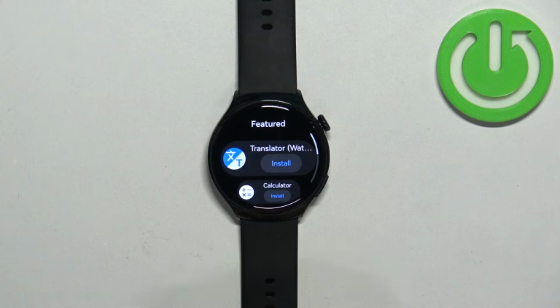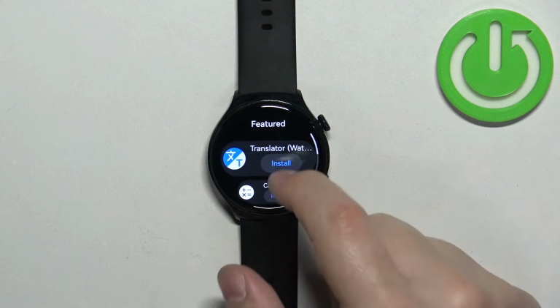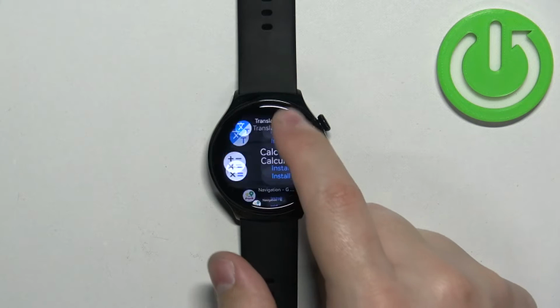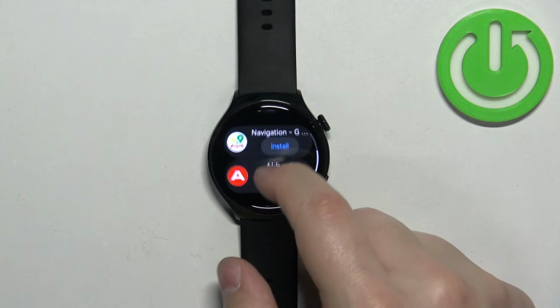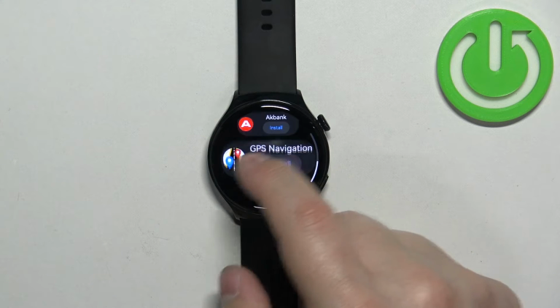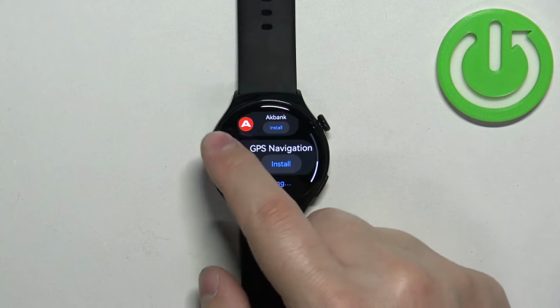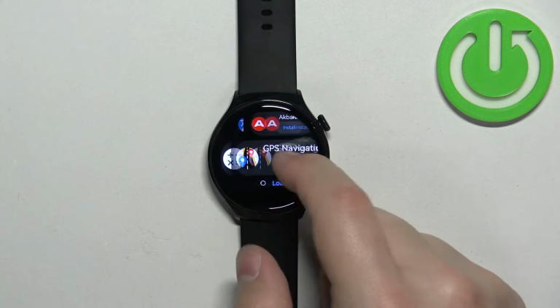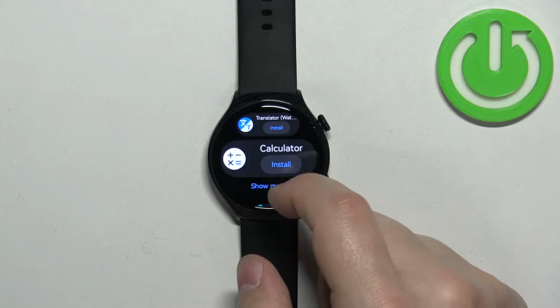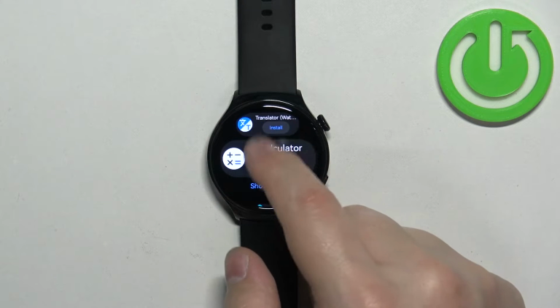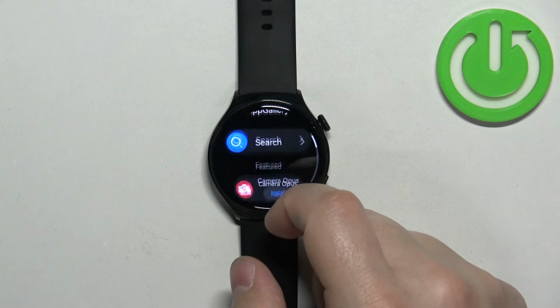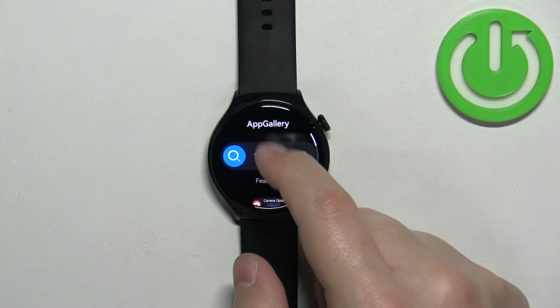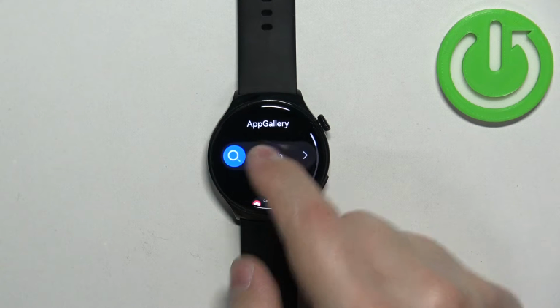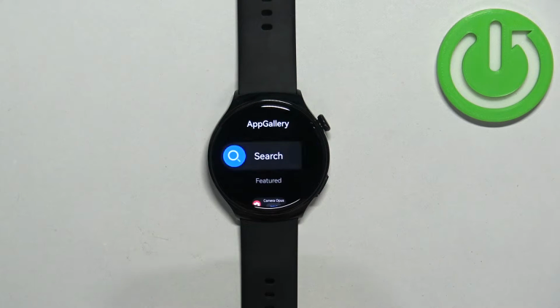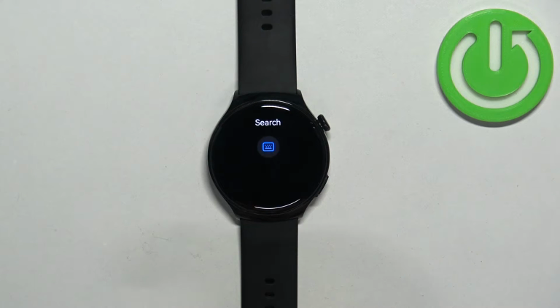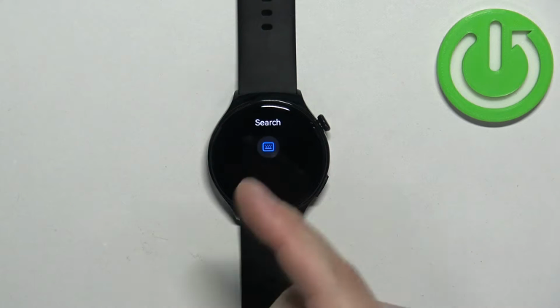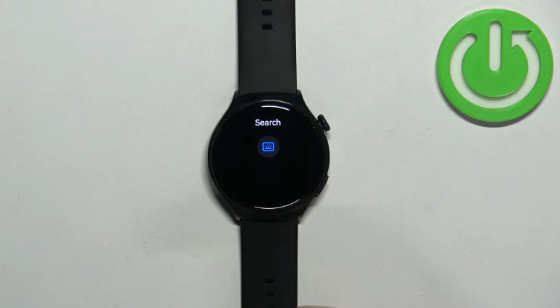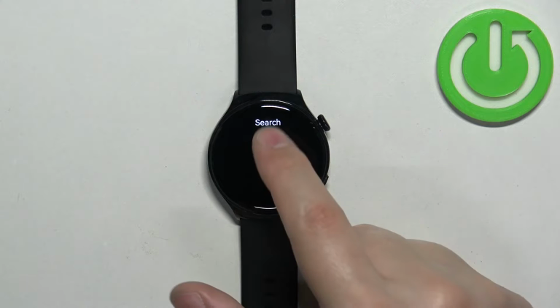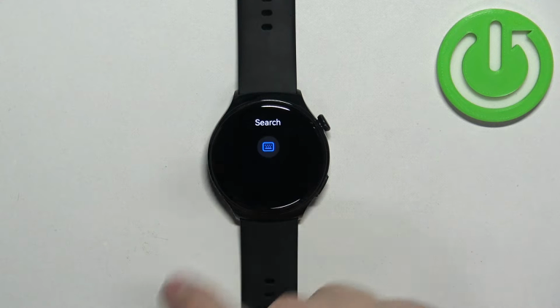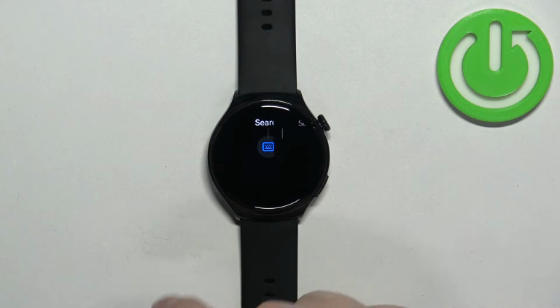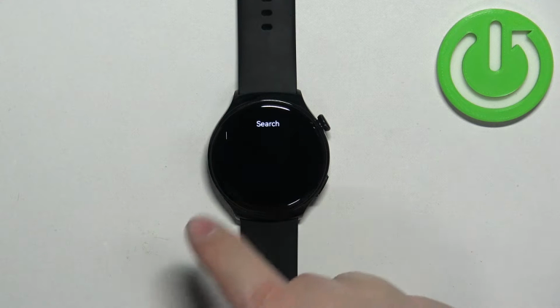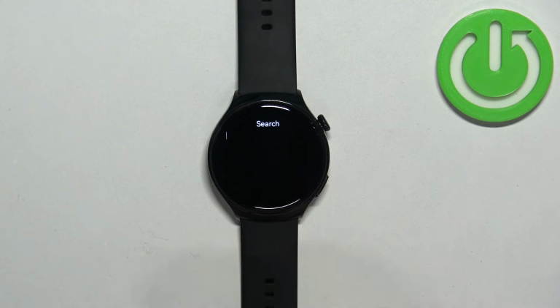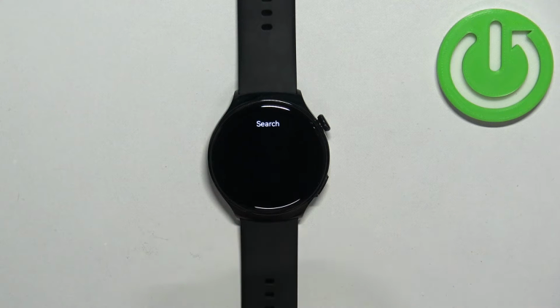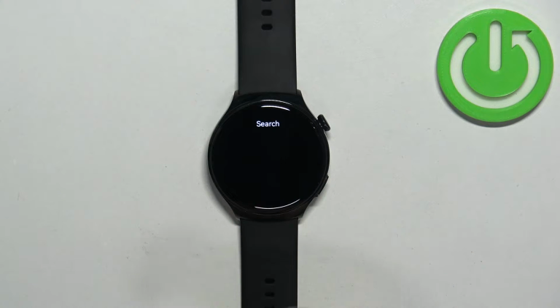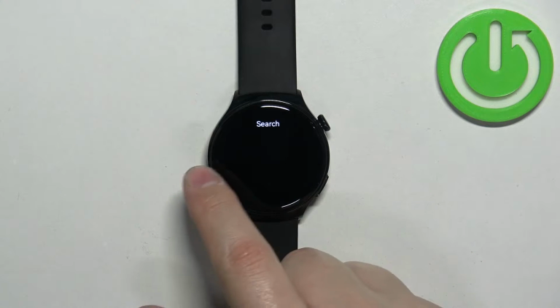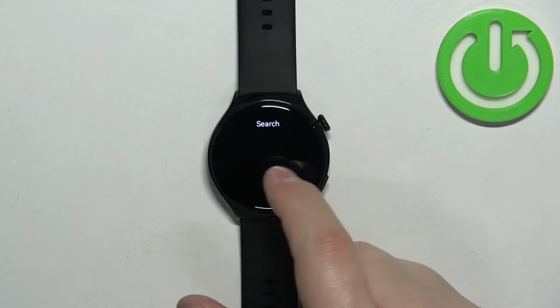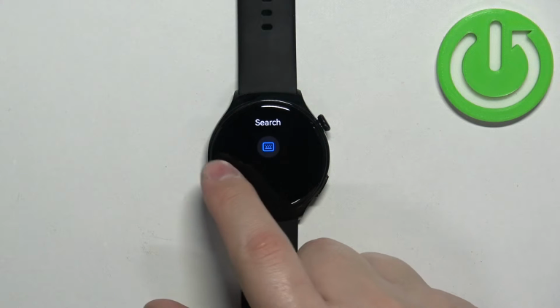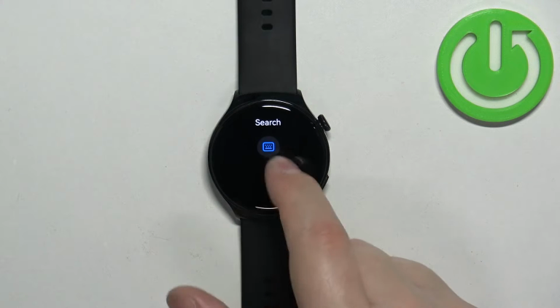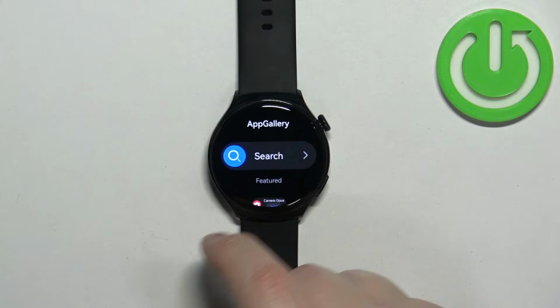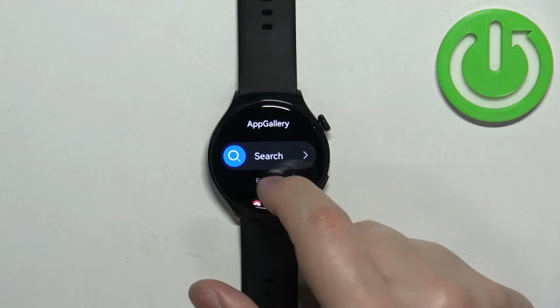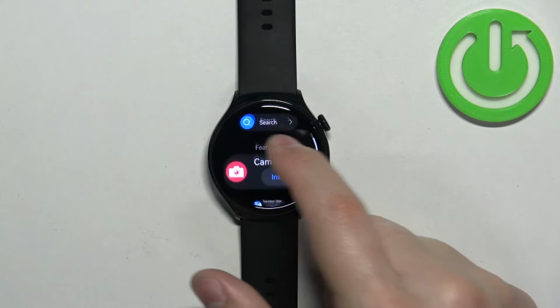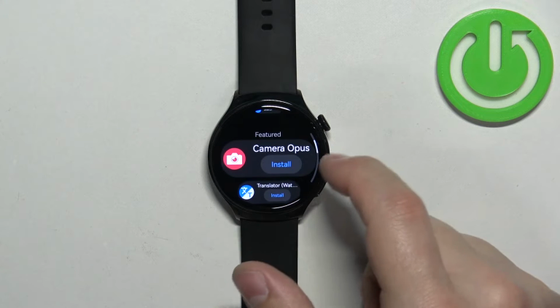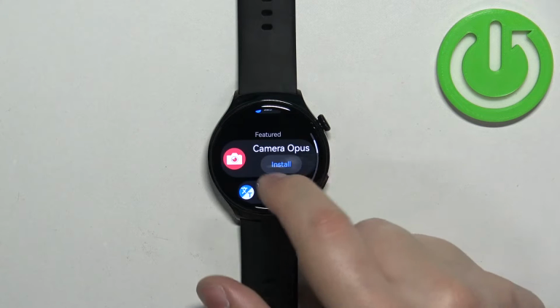We have featured apps. You can tap on 'Show More' to see the full category and browse apps here, or you can tap on Search and look for something more specific. Find the app you want to install.